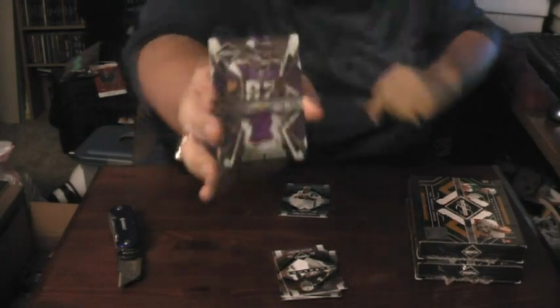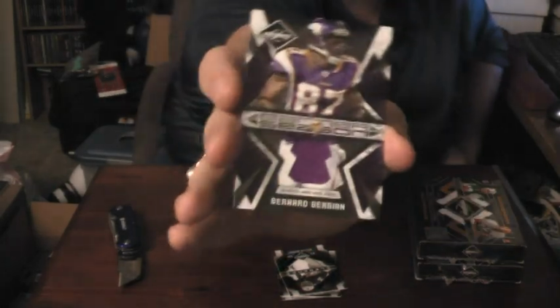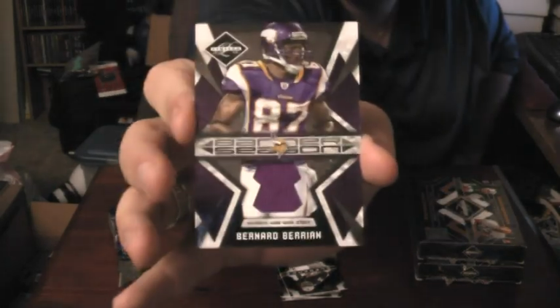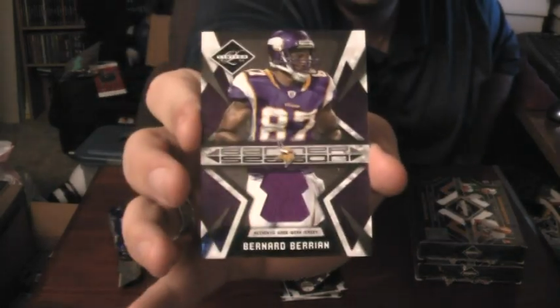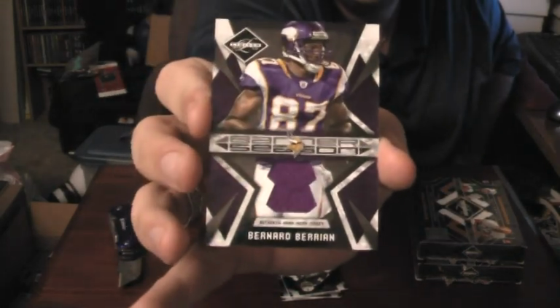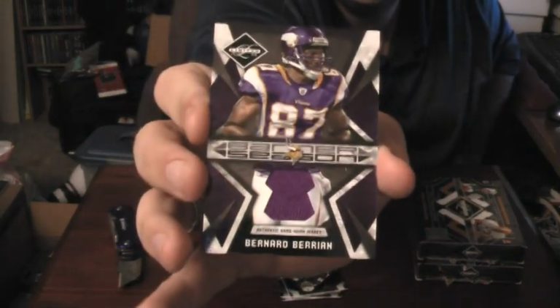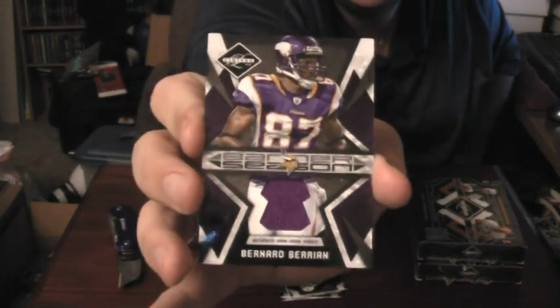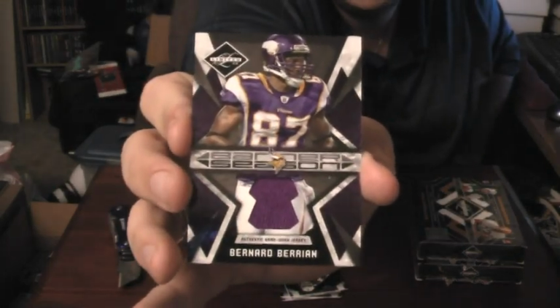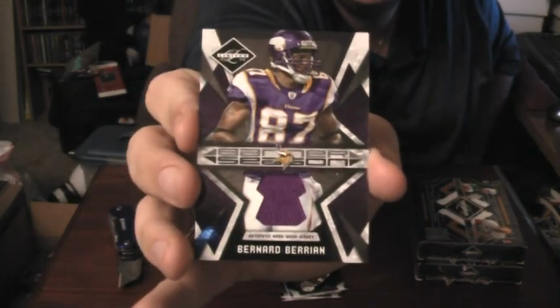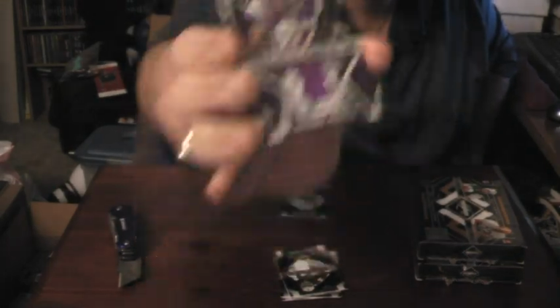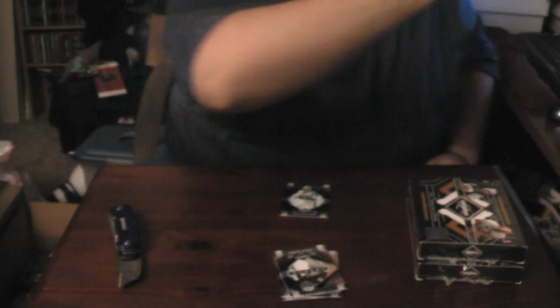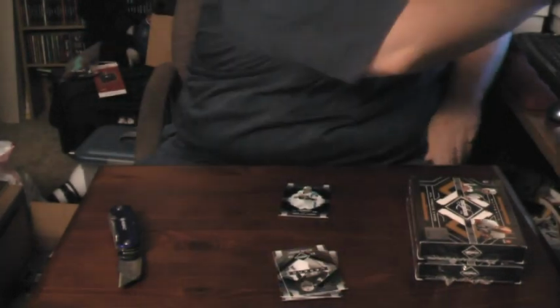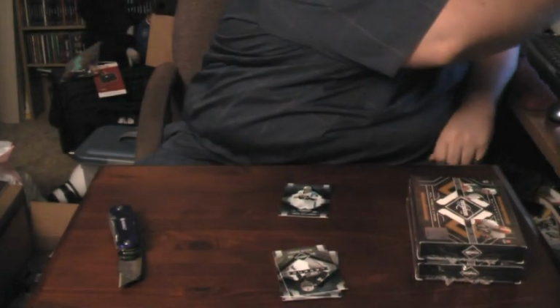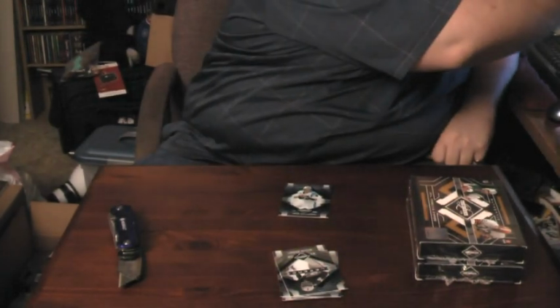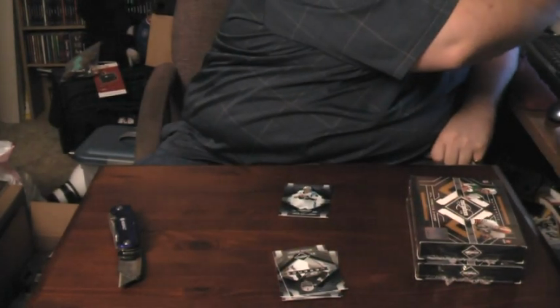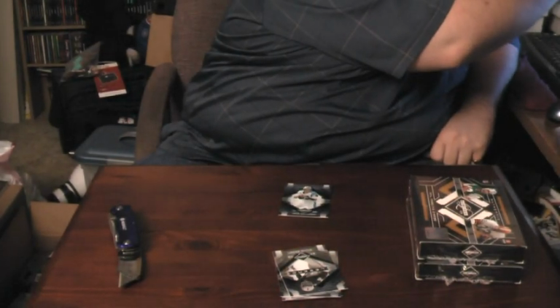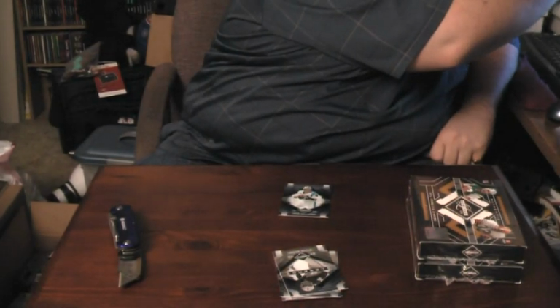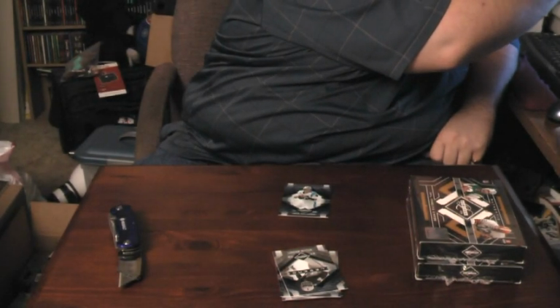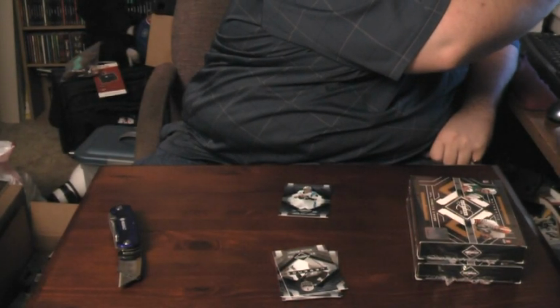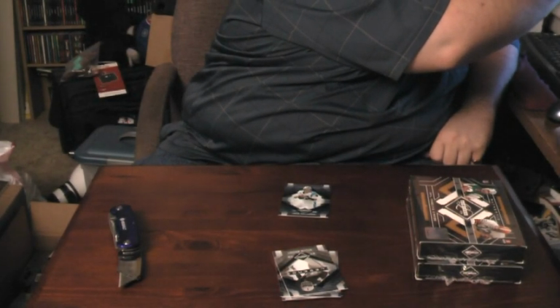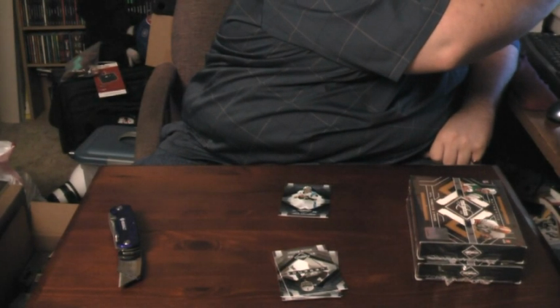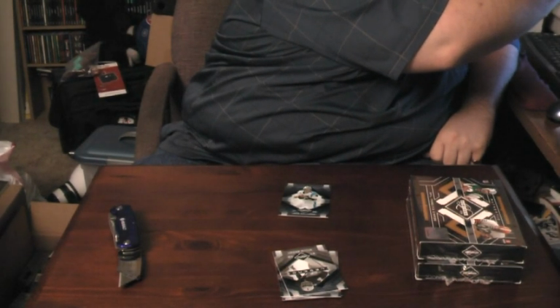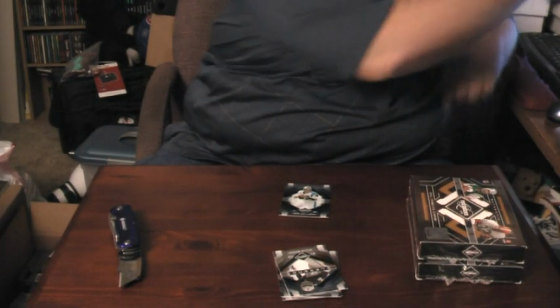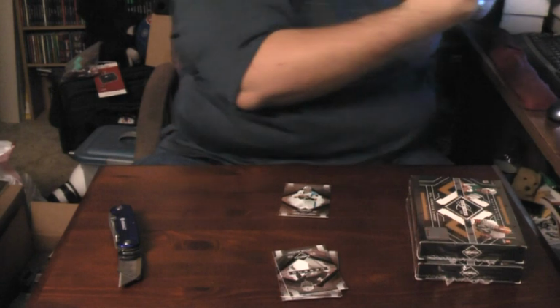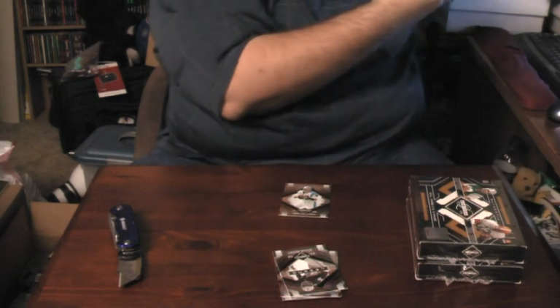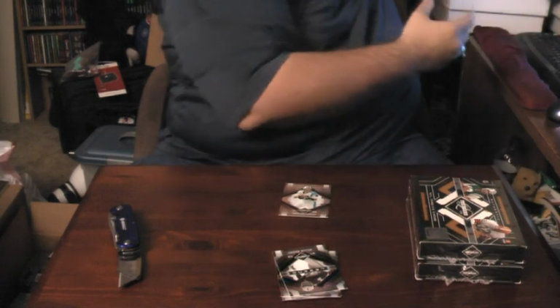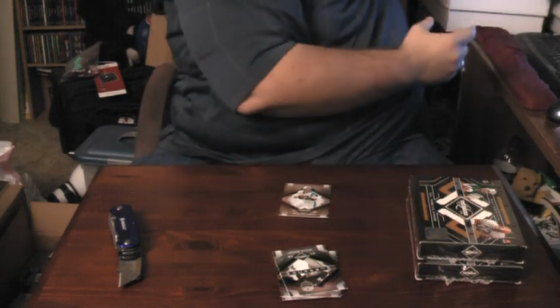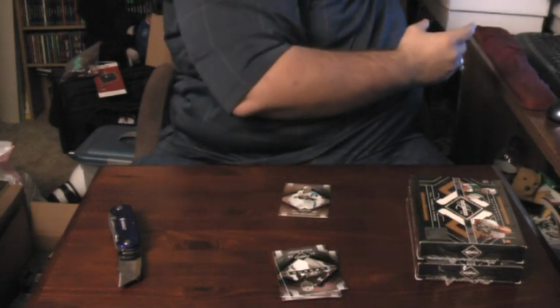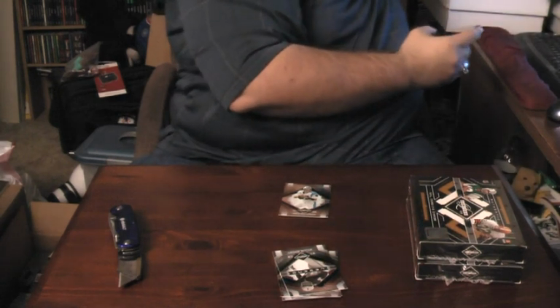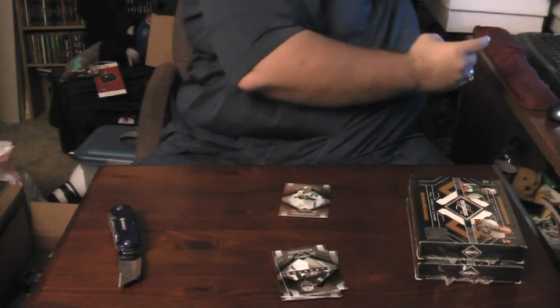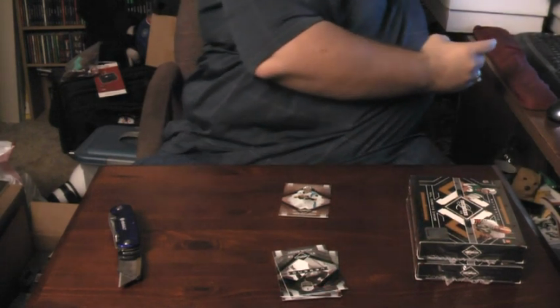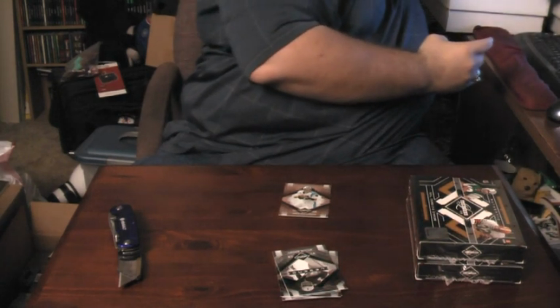Our next hit is just a Banner Season jersey of Bernard Berrien, 19 out of 50. A lot of low number stuff even for regular jerseys, so that goes into the random. At least one of our nicer hits was the big hit of that box. That's box number four.